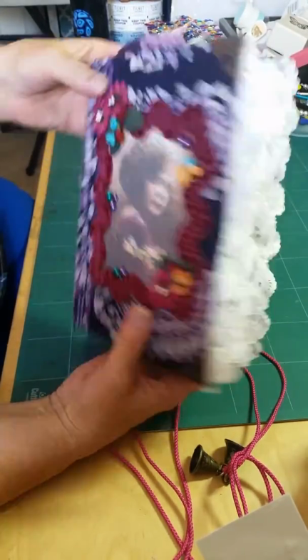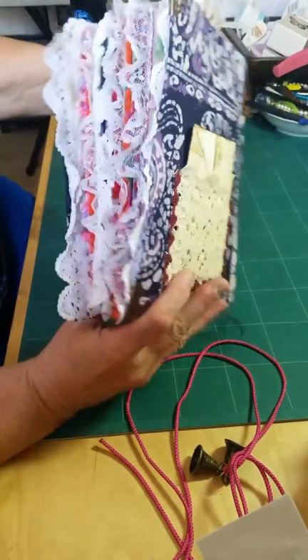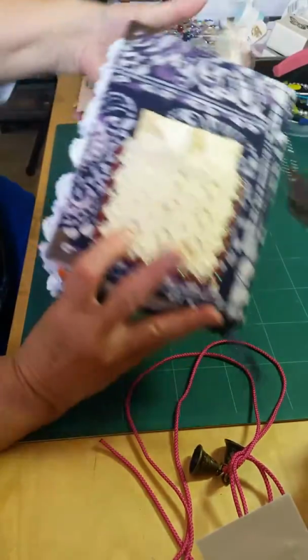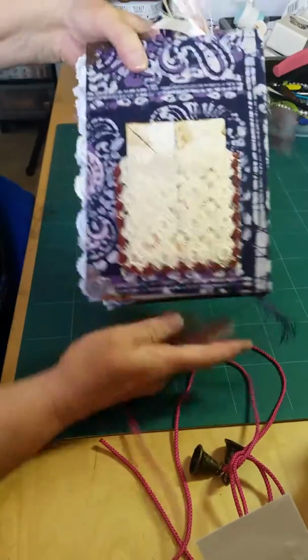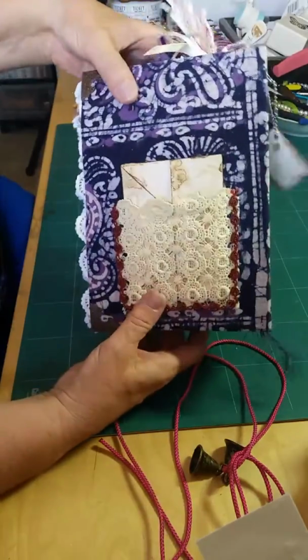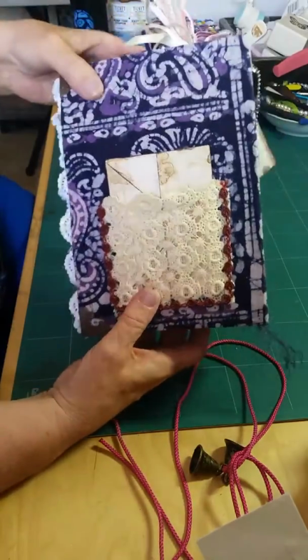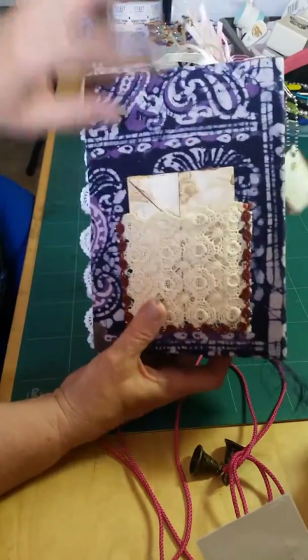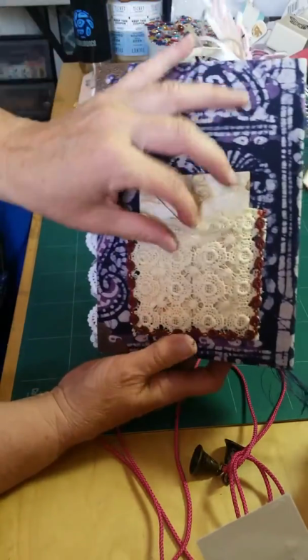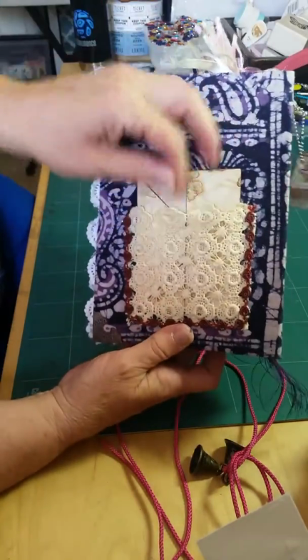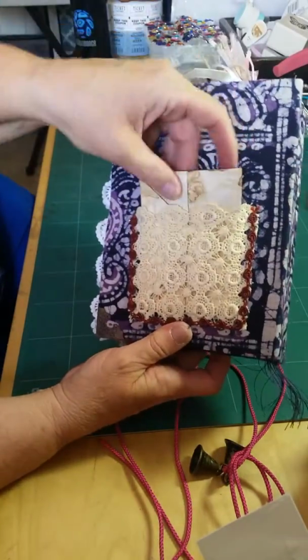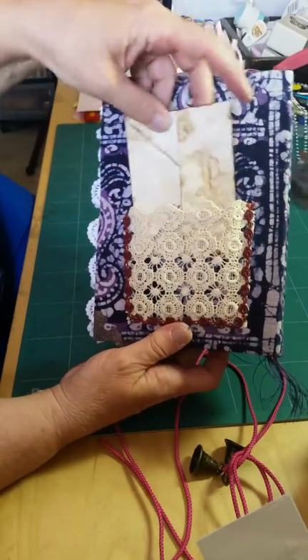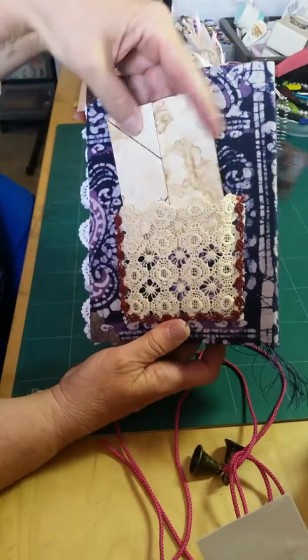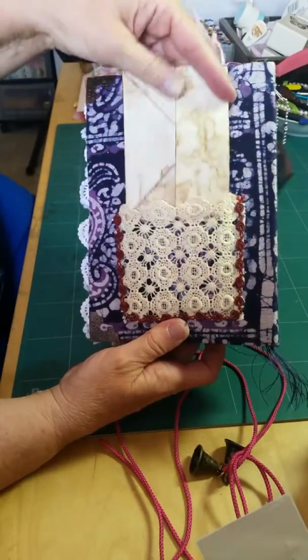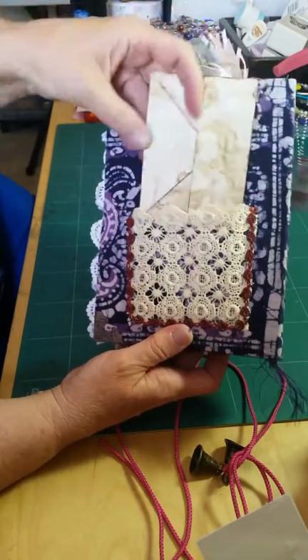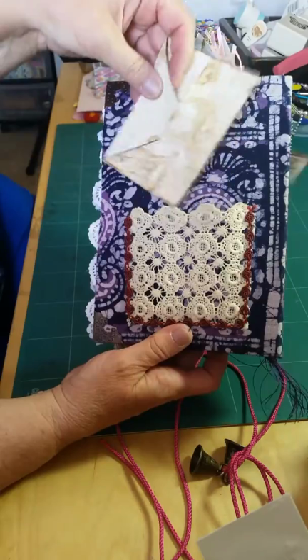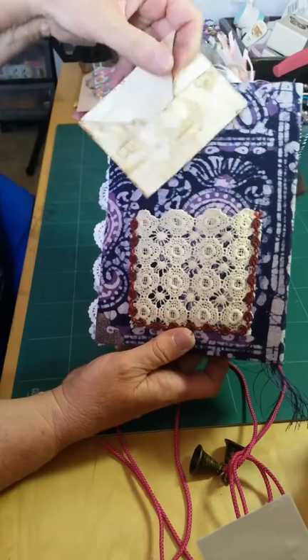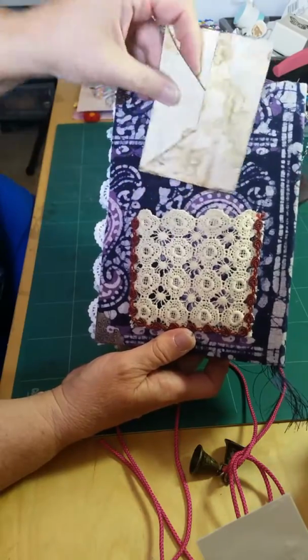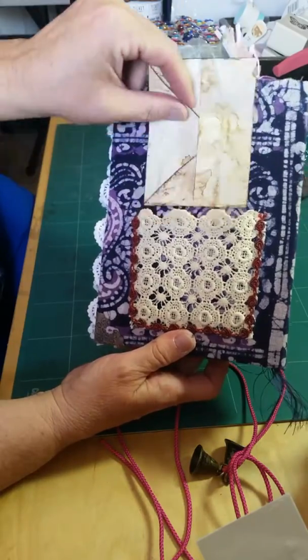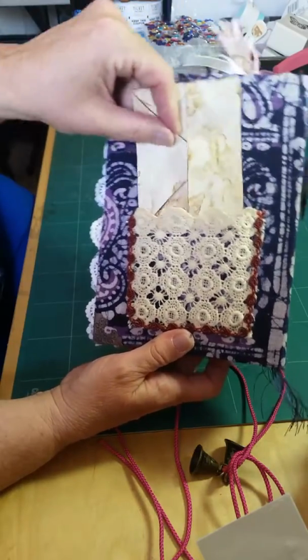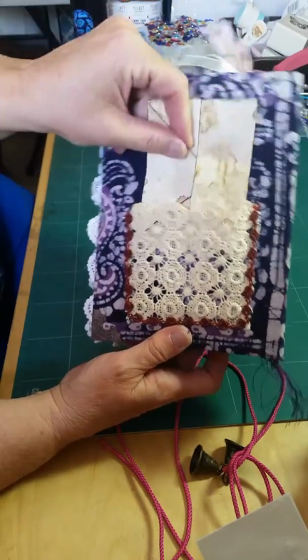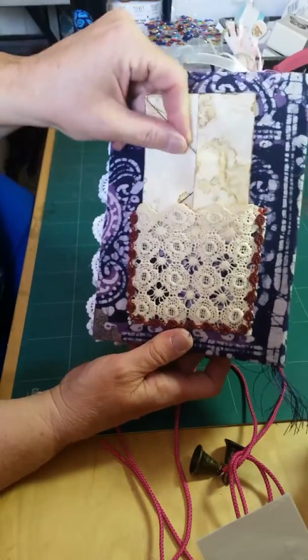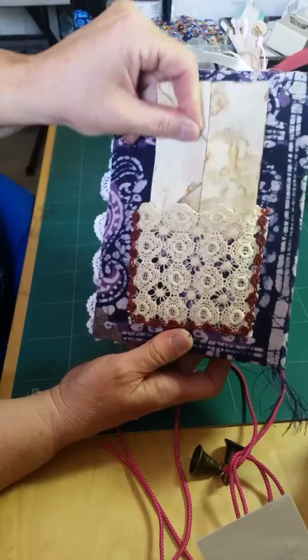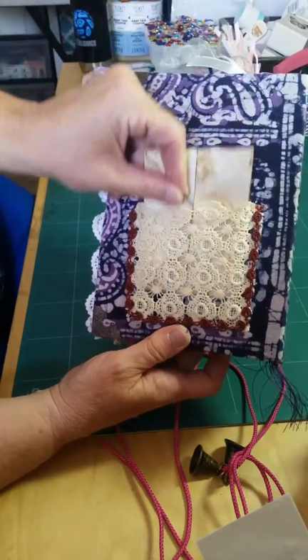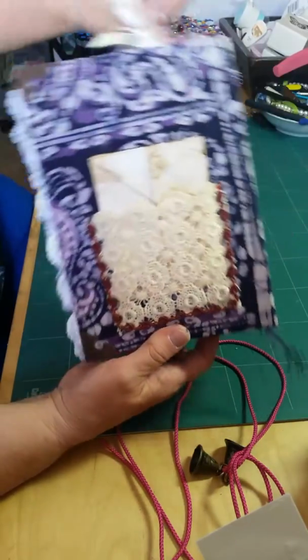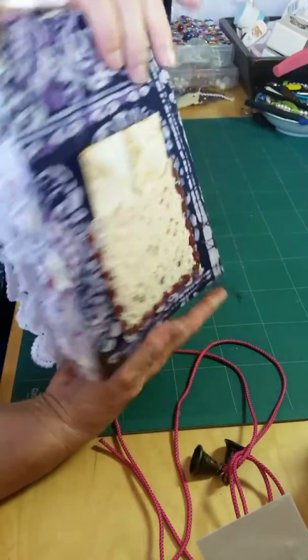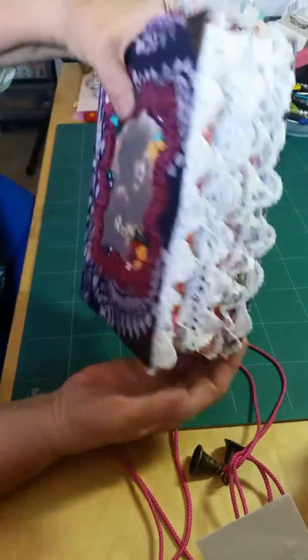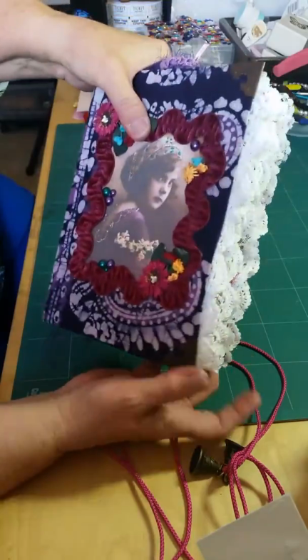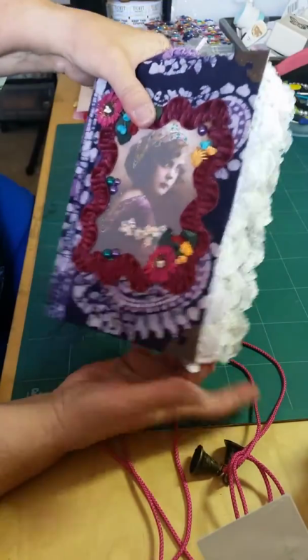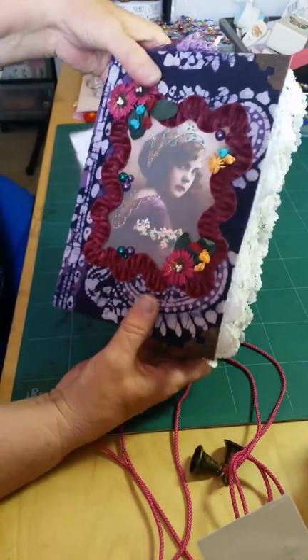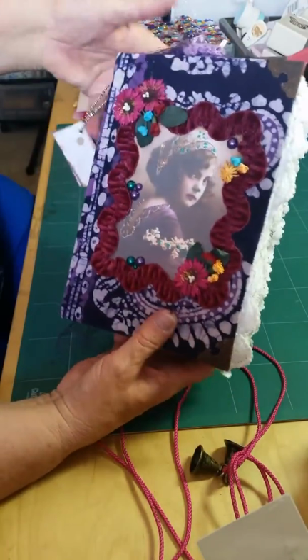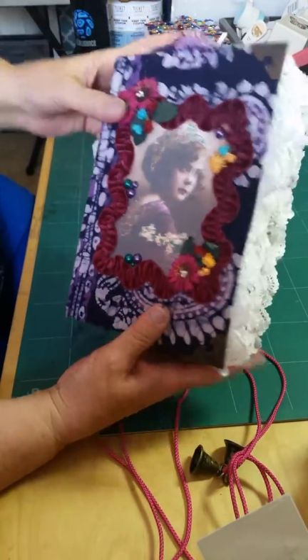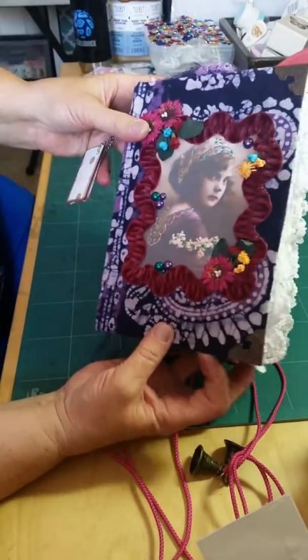And on the back, I put this lace and a little folded envelope in the very back. Of course, book corners on the edges. It's a soft cover.